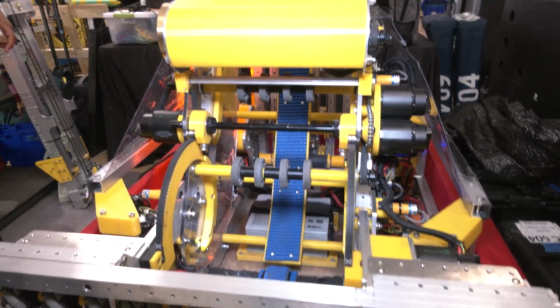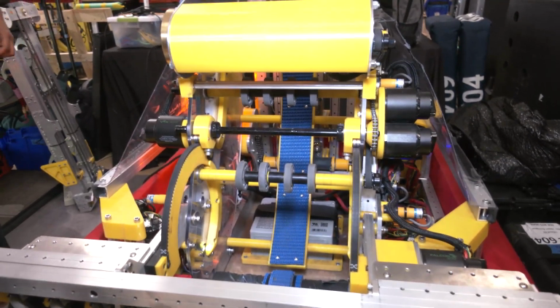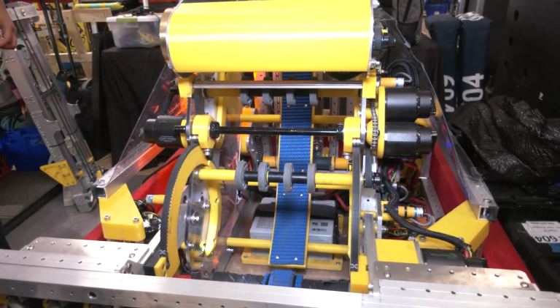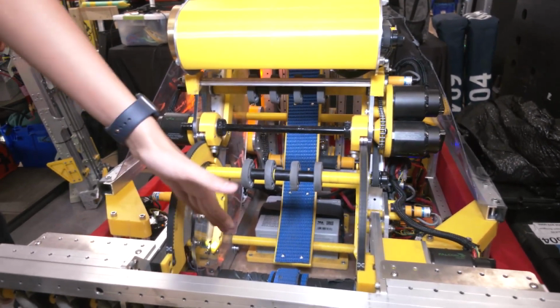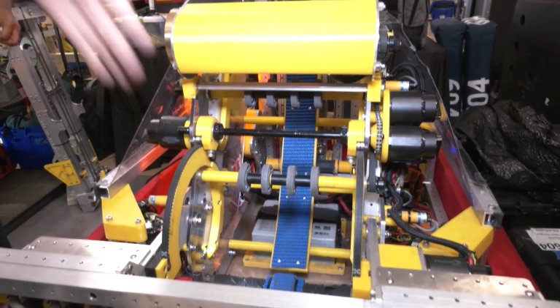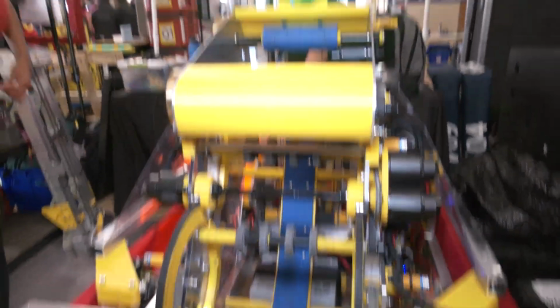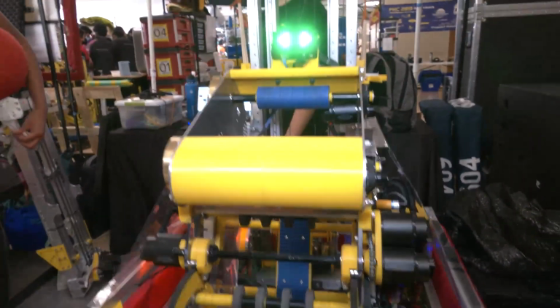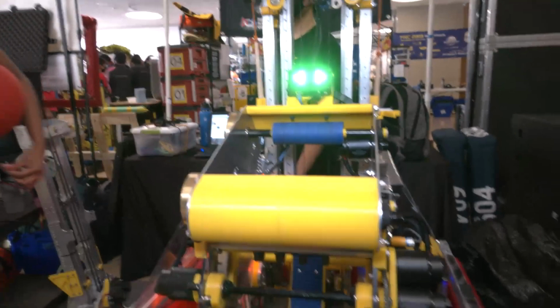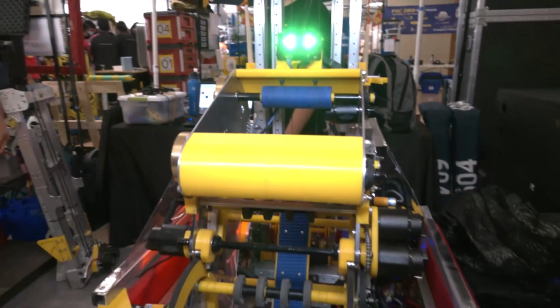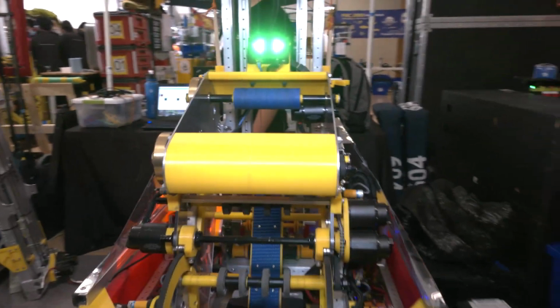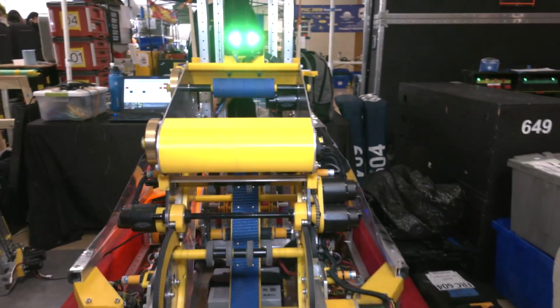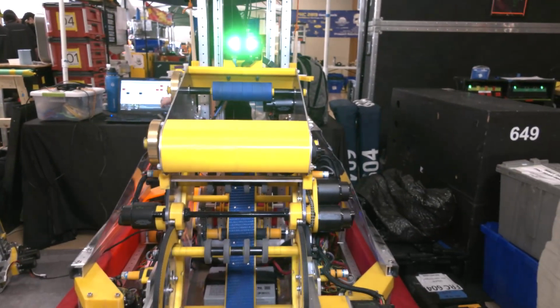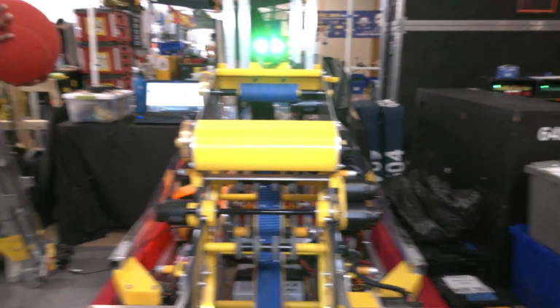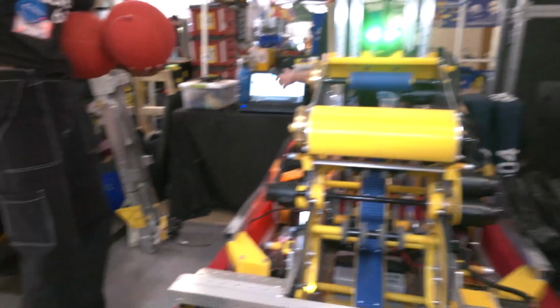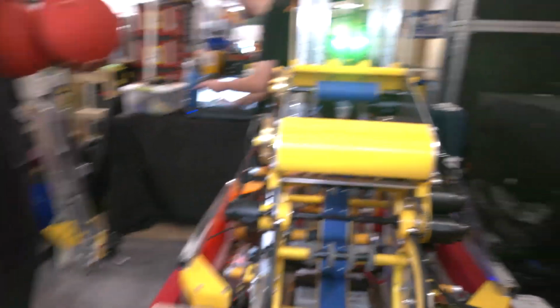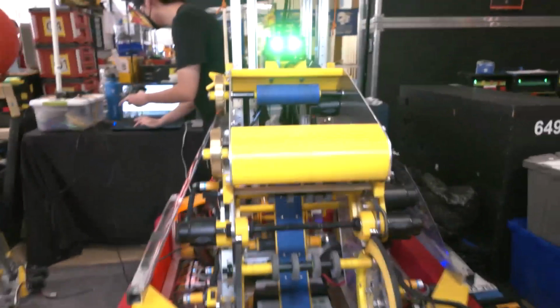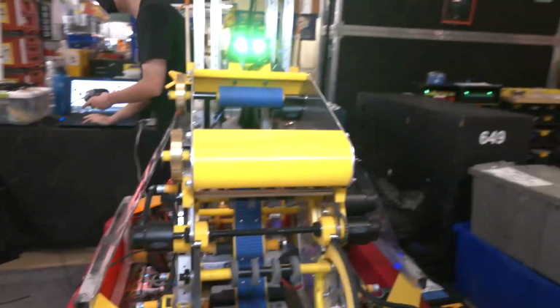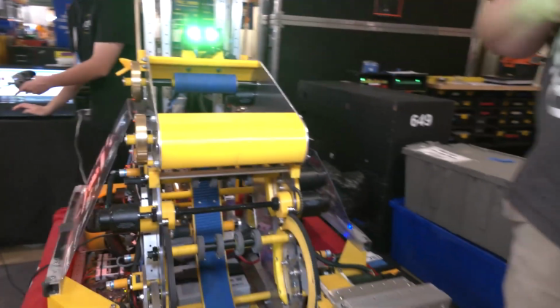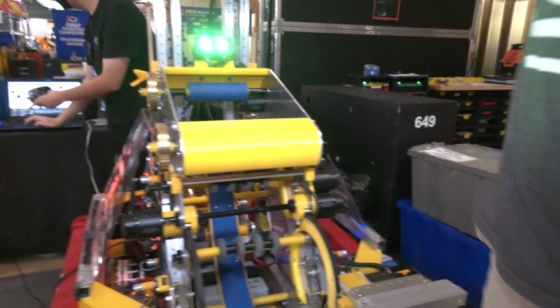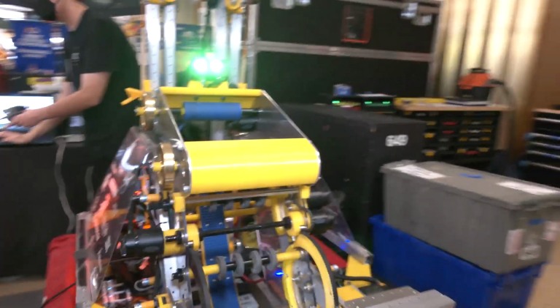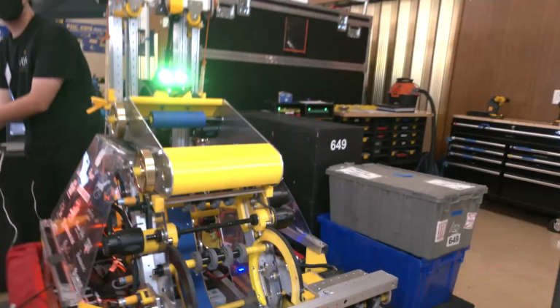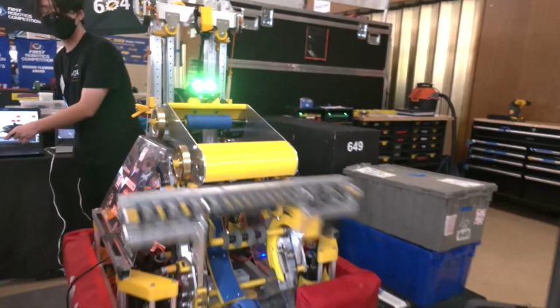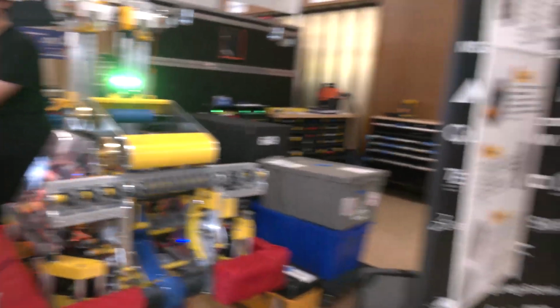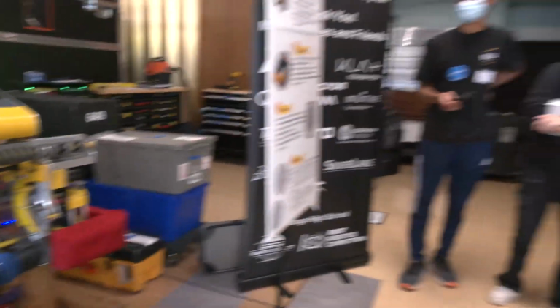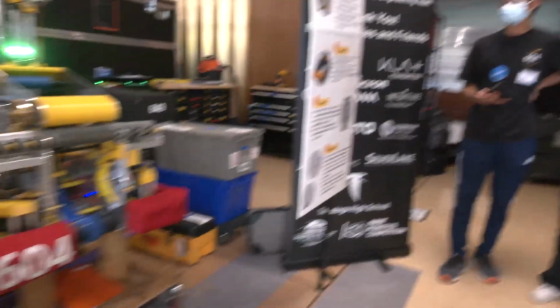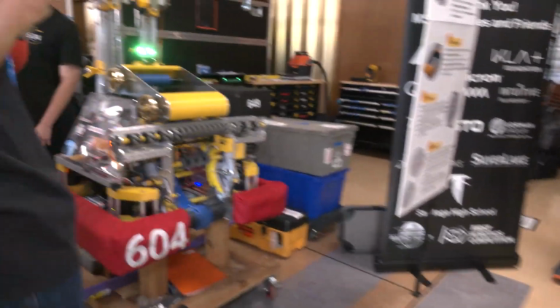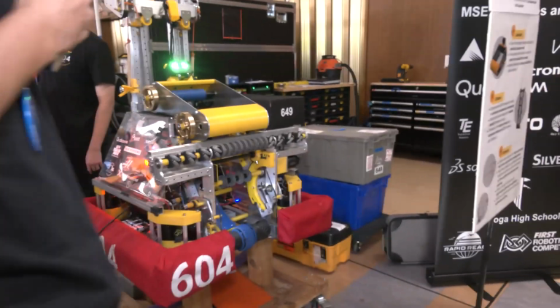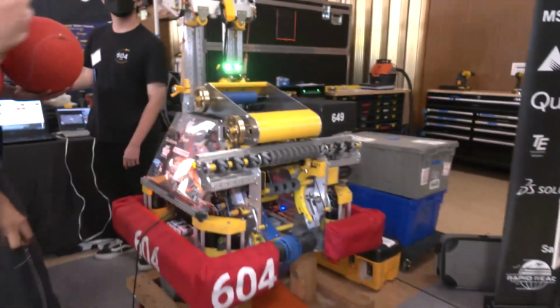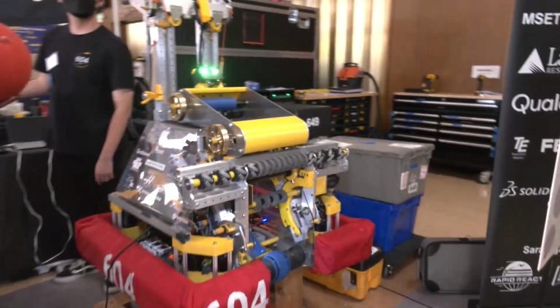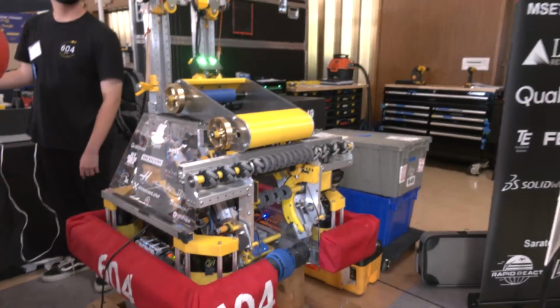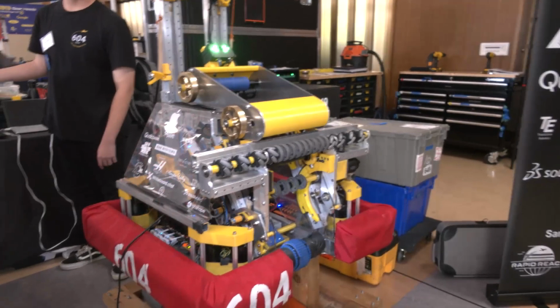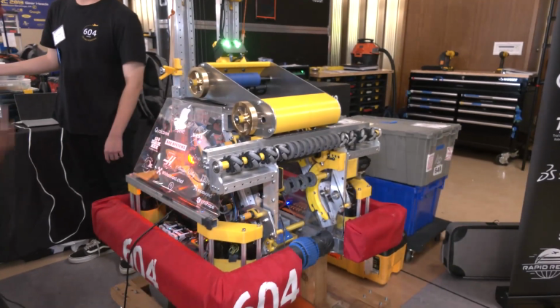We have a top queue and a bottom queue since our robot can hold two balls. We can actually show this off right now — turn the robot. We're assuming we're on the red alliance here.